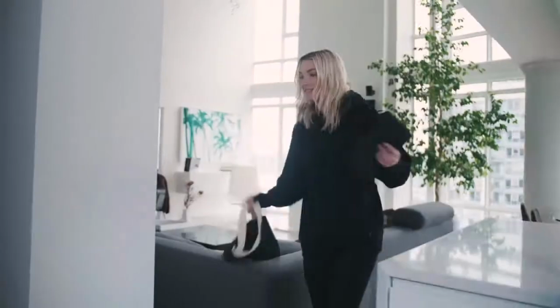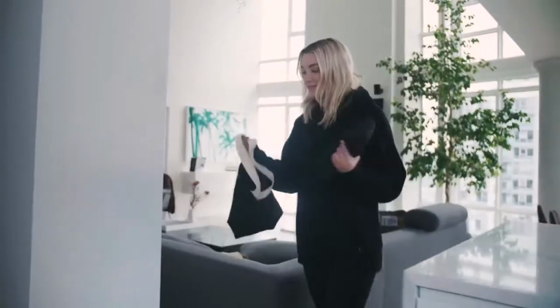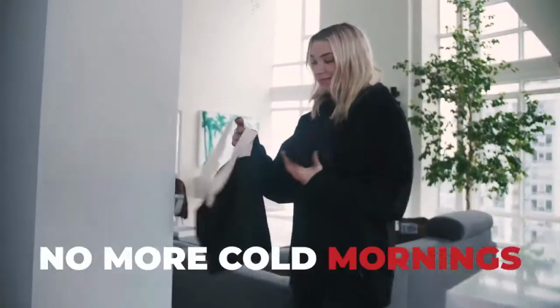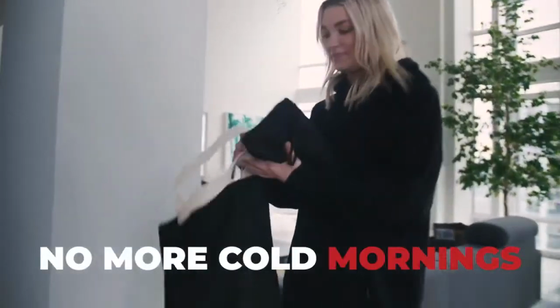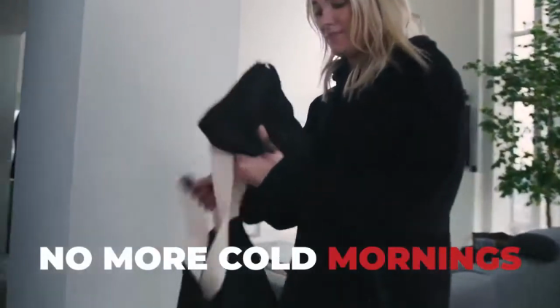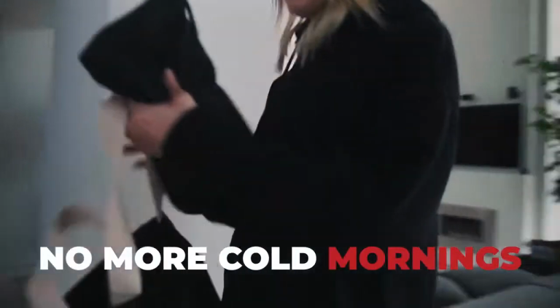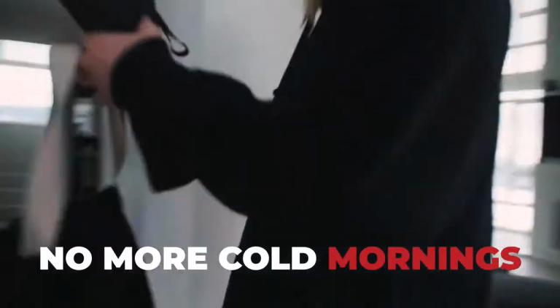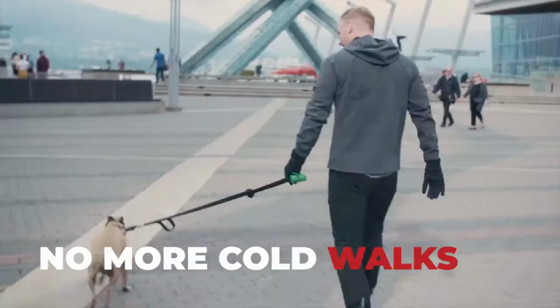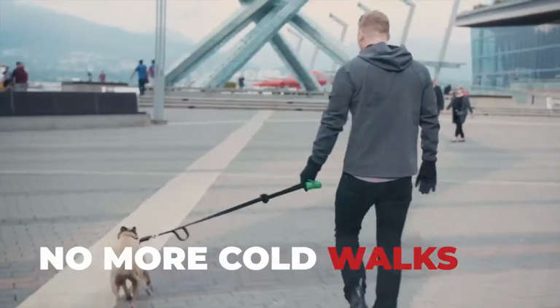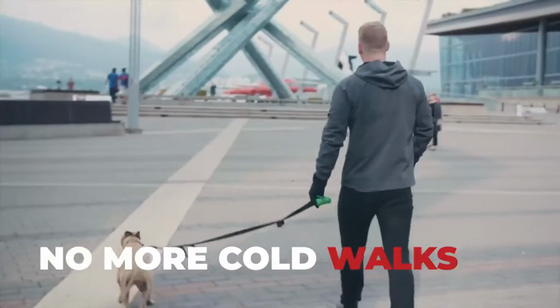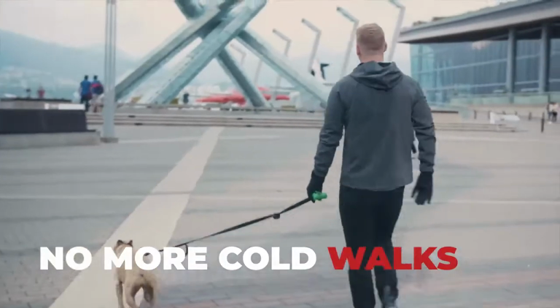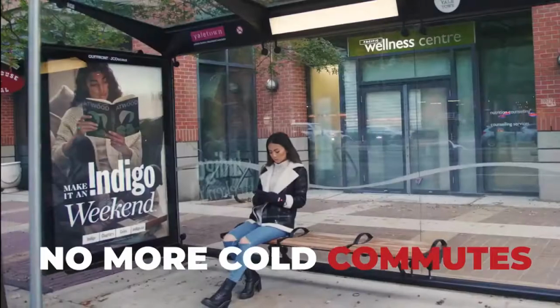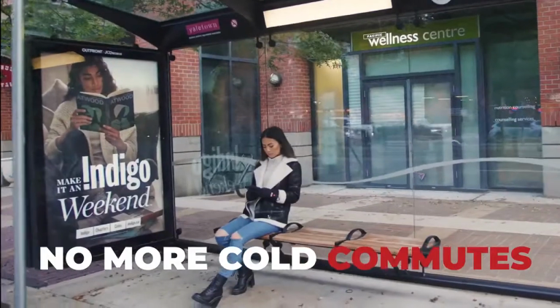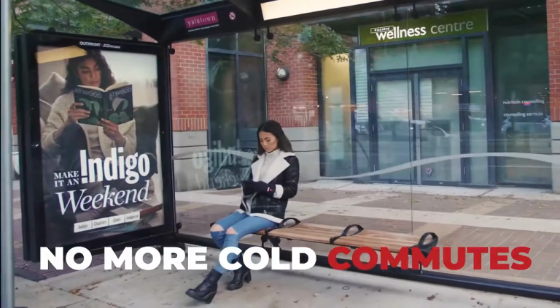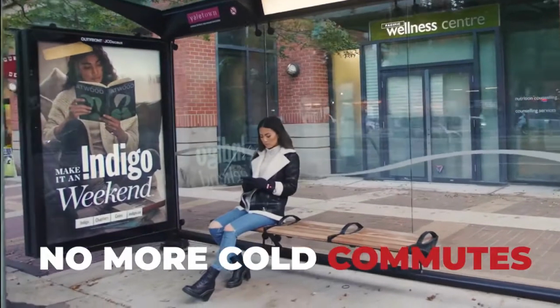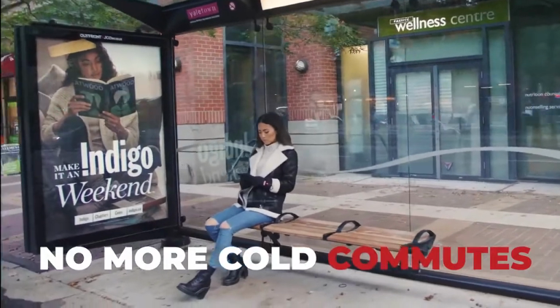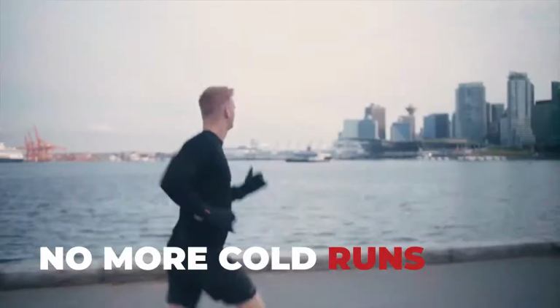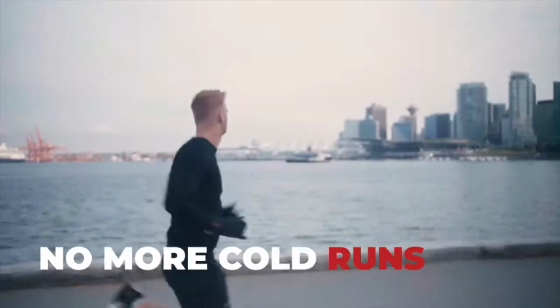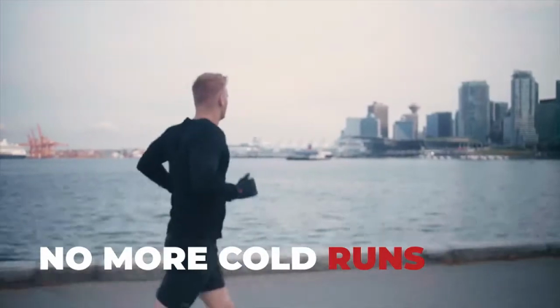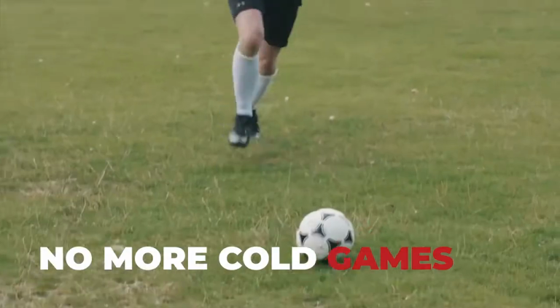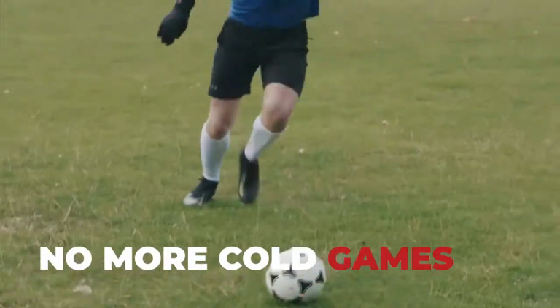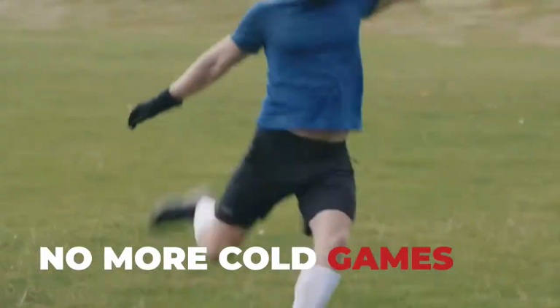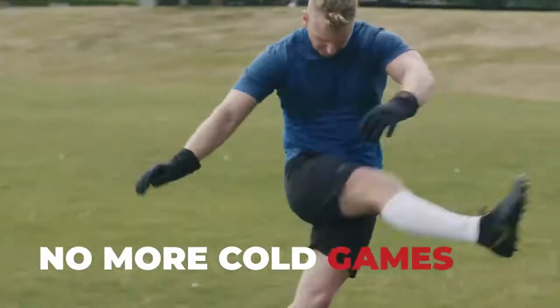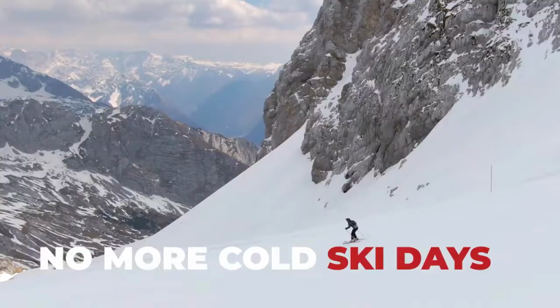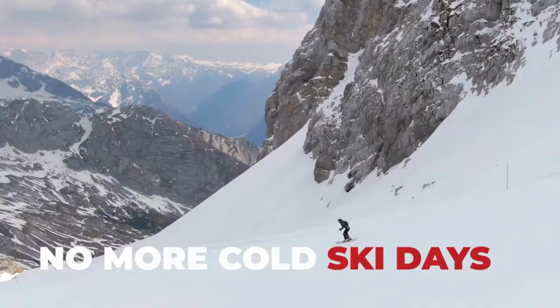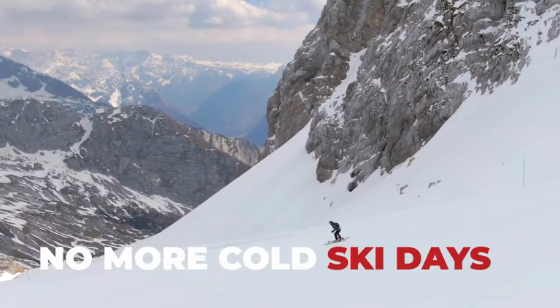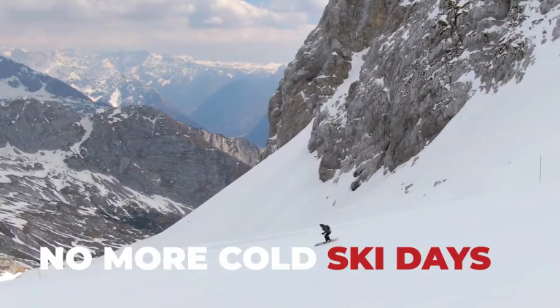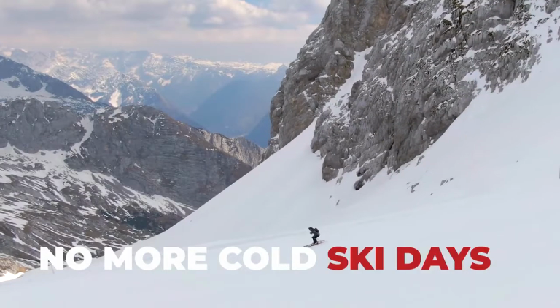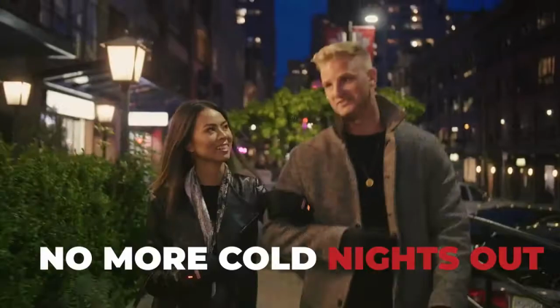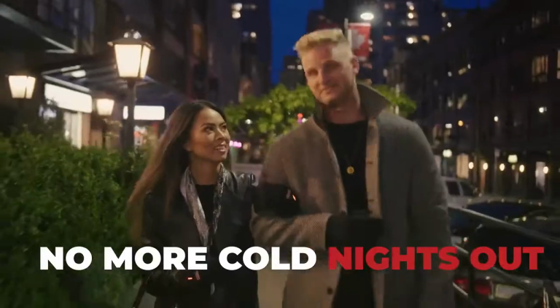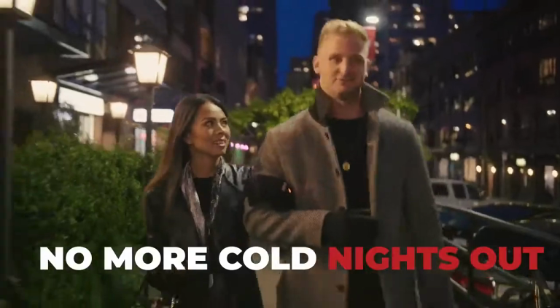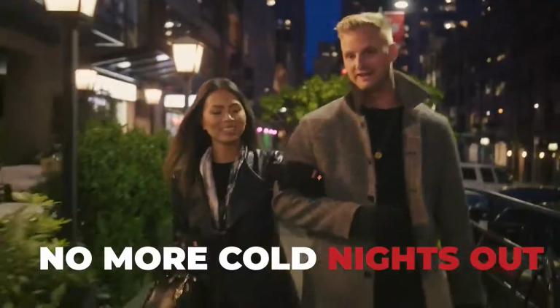Imagine no more cold mornings, cold walks, cold commutes, cold runs, cold games, cold ski days, and cold nights out.